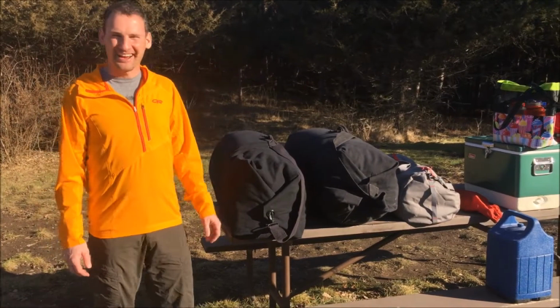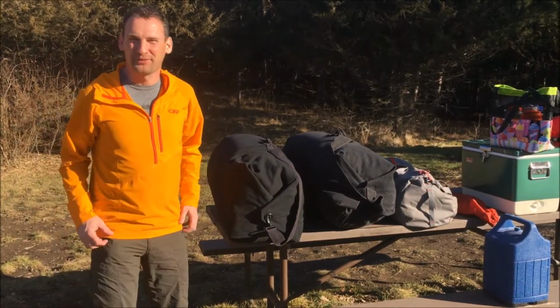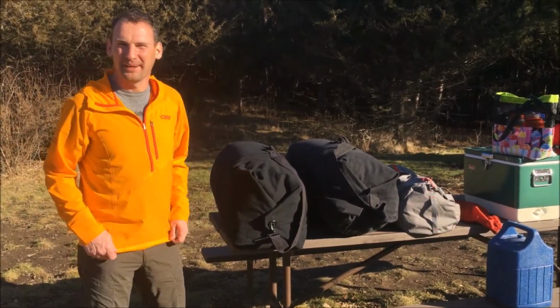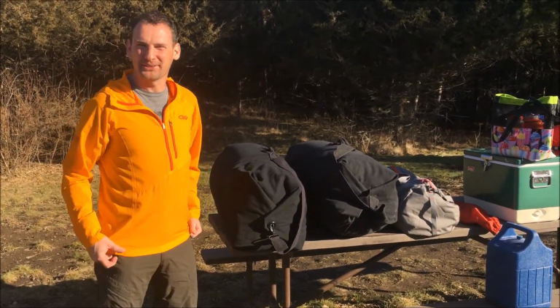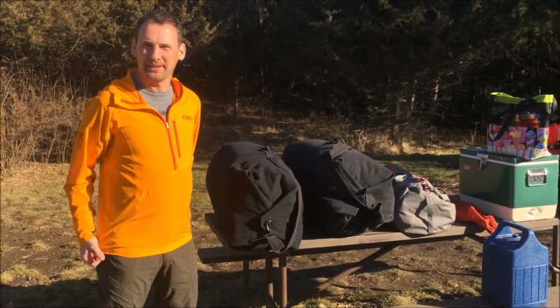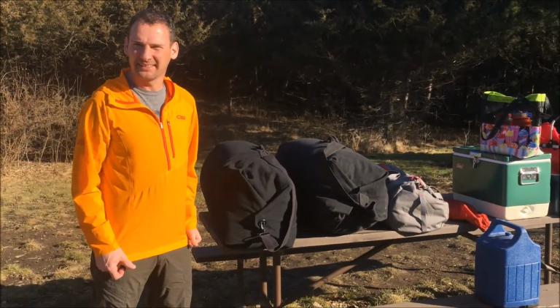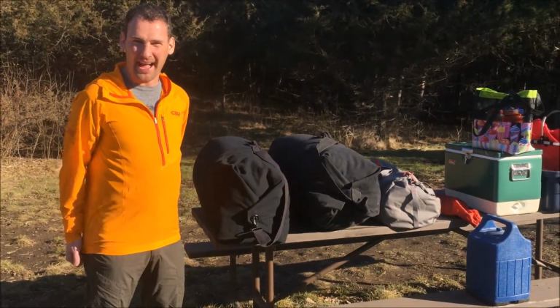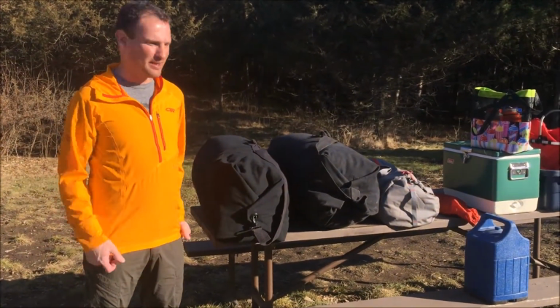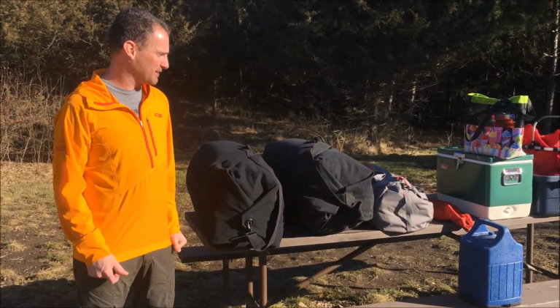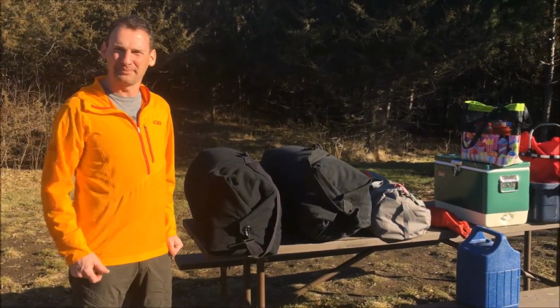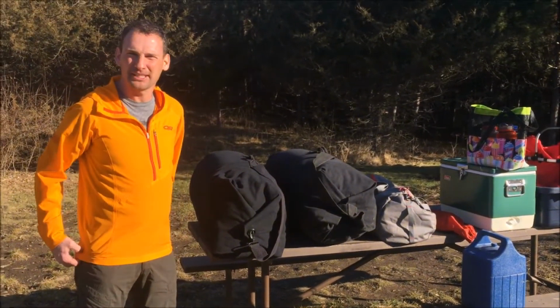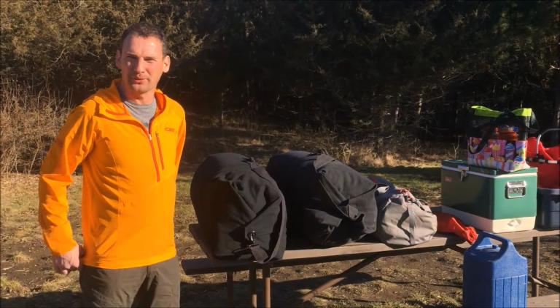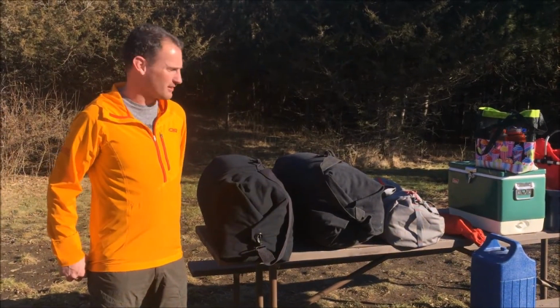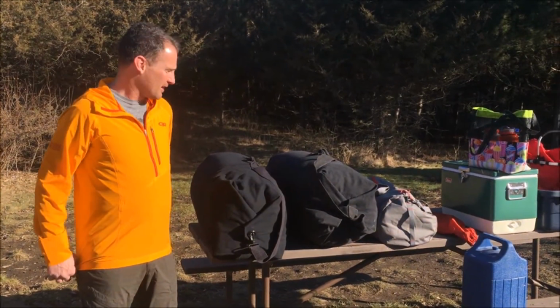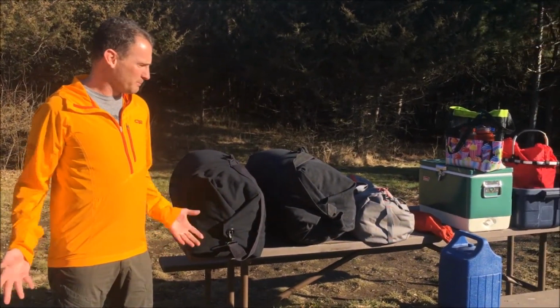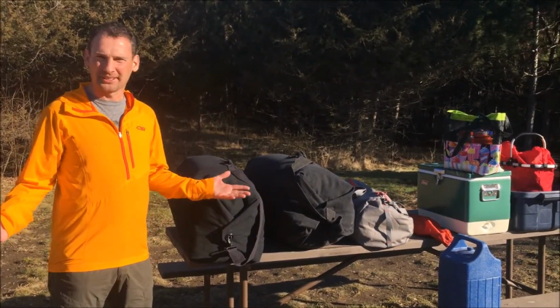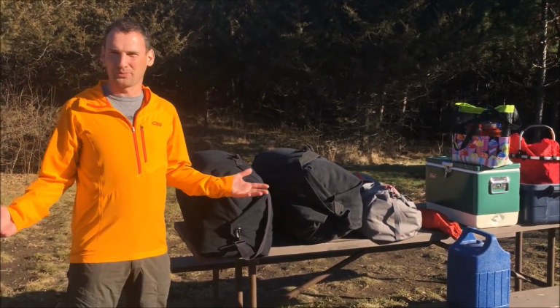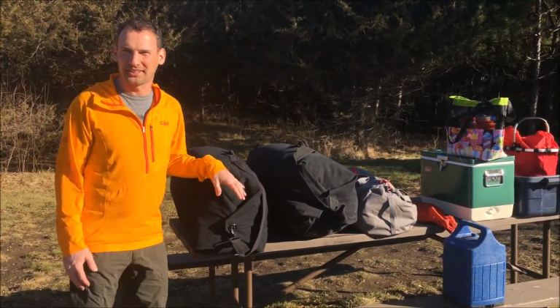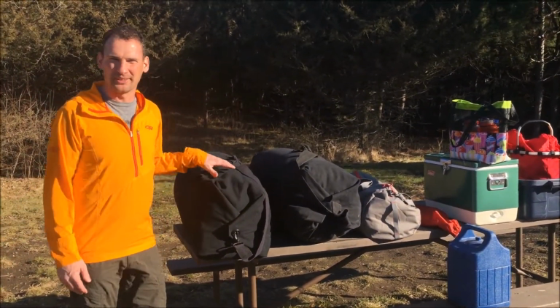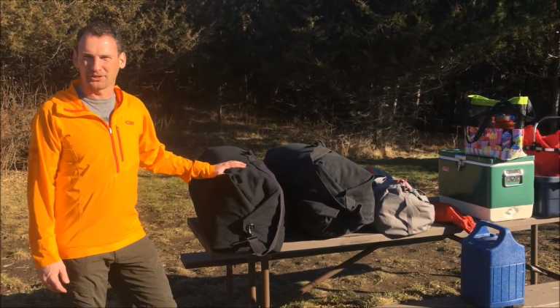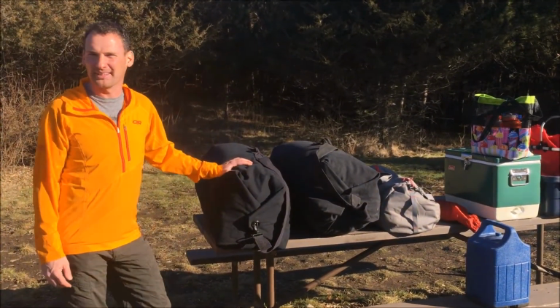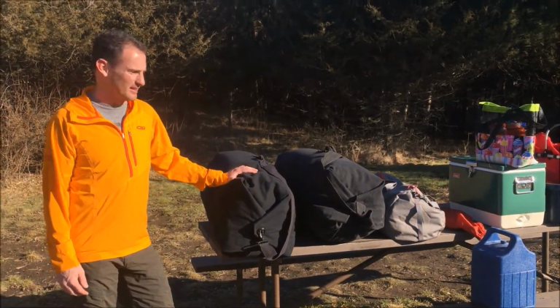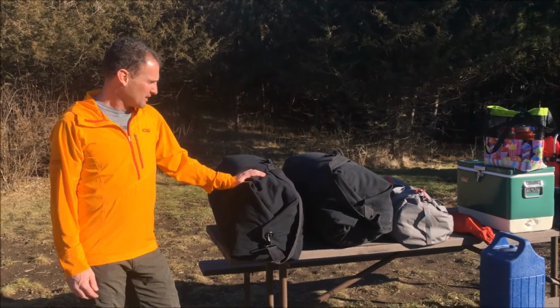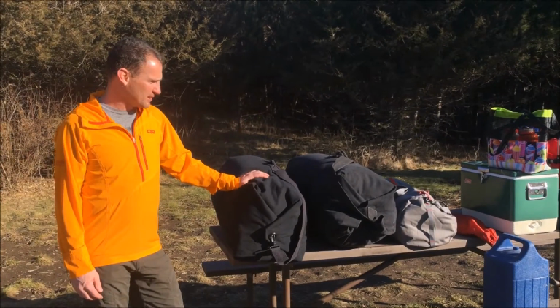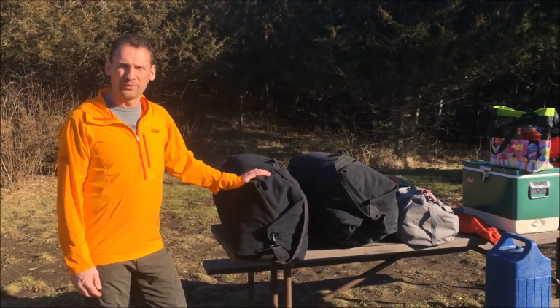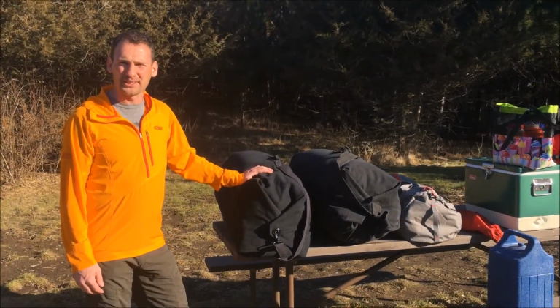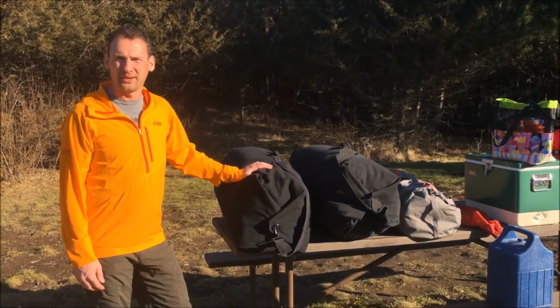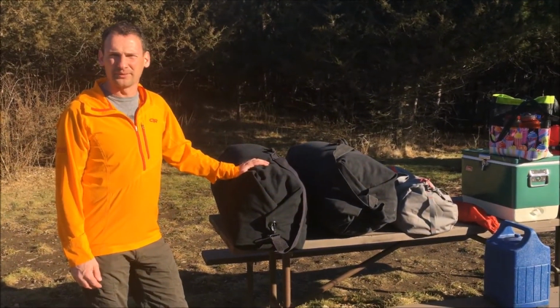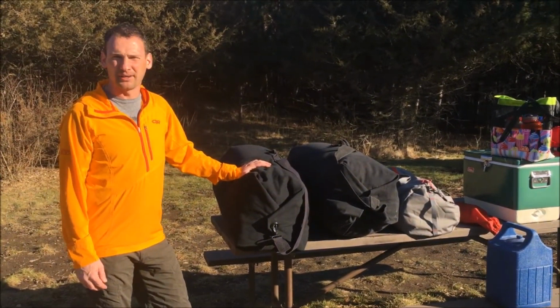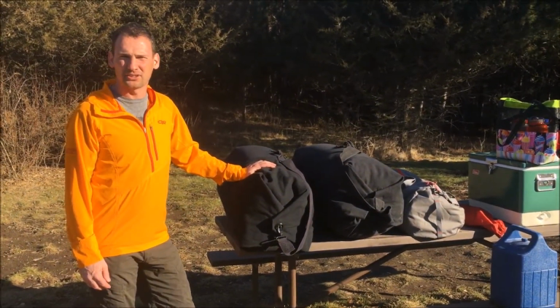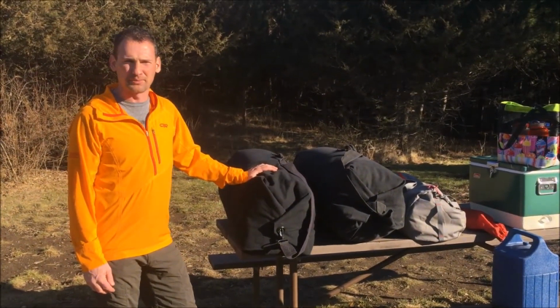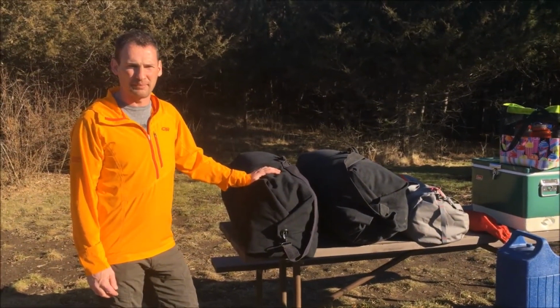Hey everyone, it's Frank from Minnesota Camping, and today I'm actually camping. I'm not stuck in my basement going through my gear. Minnesota's got some gorgeous weather out, 60 degrees, it's March 14th, and me and the kids are over in Wisconsin at Willow River State Park just doing some car camping.